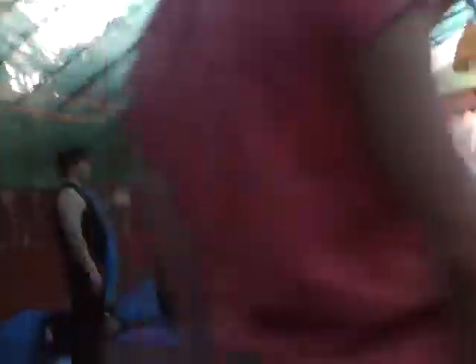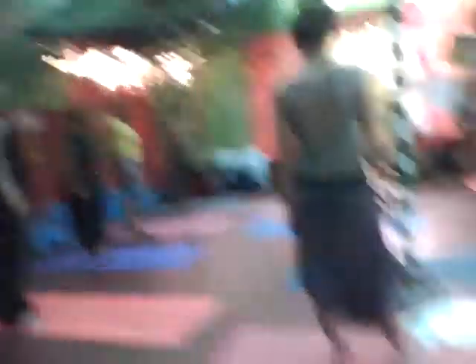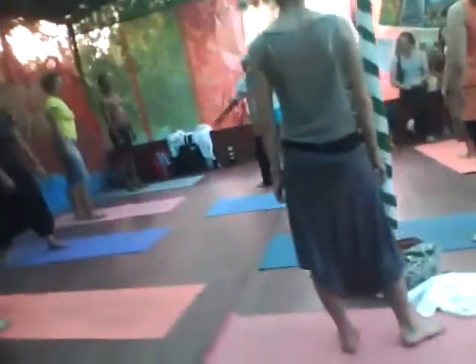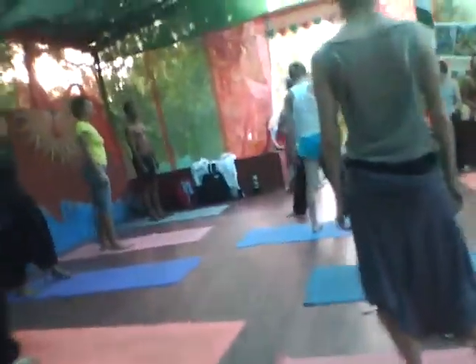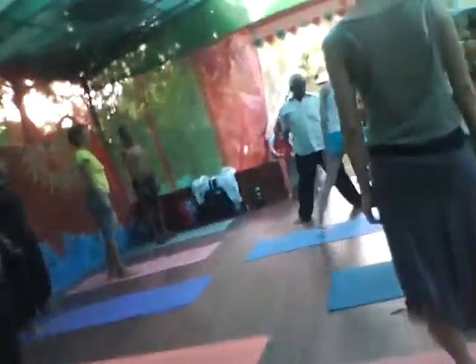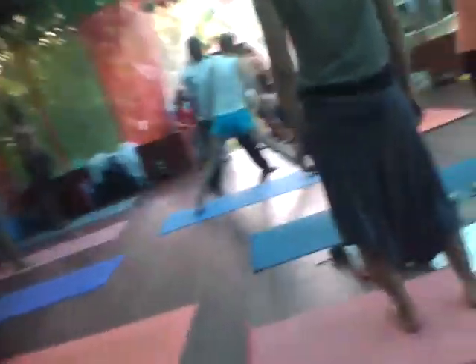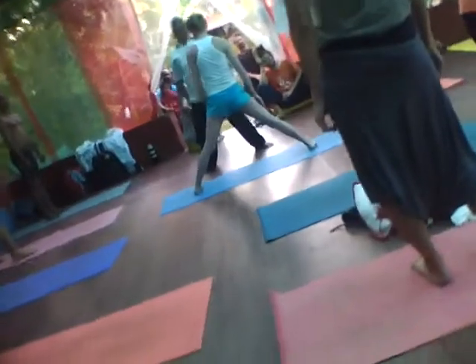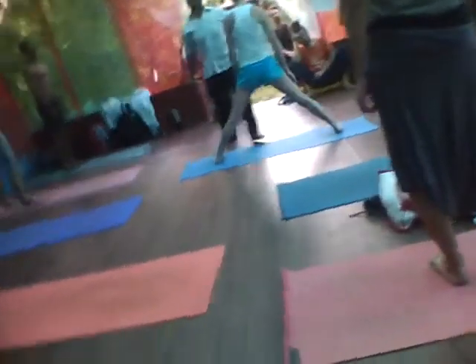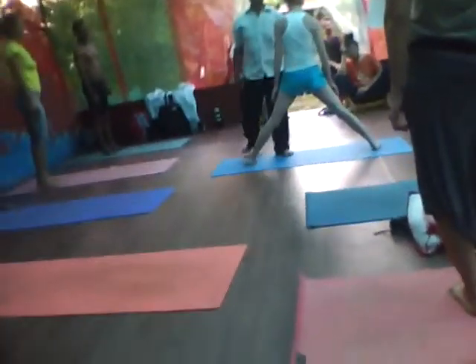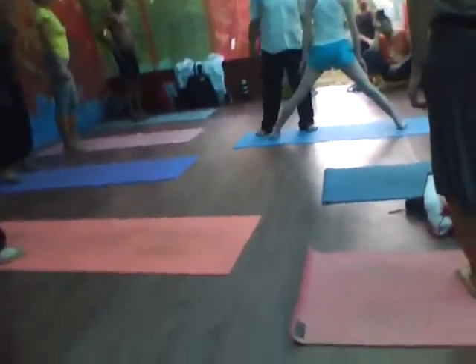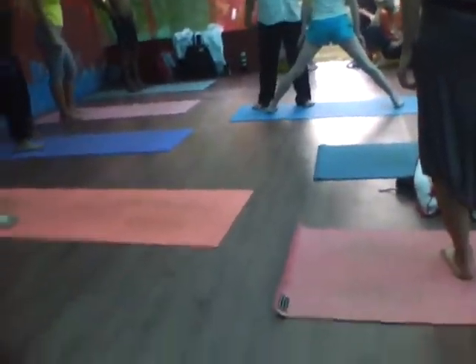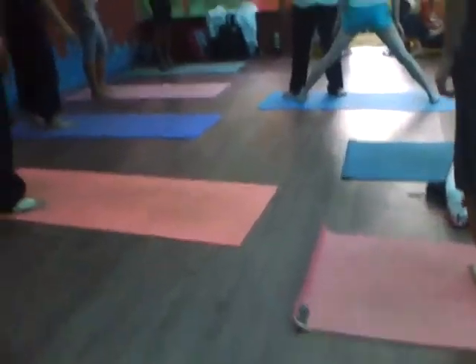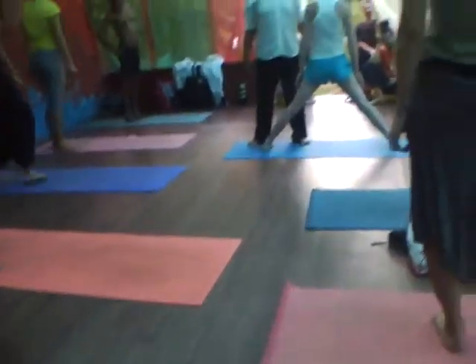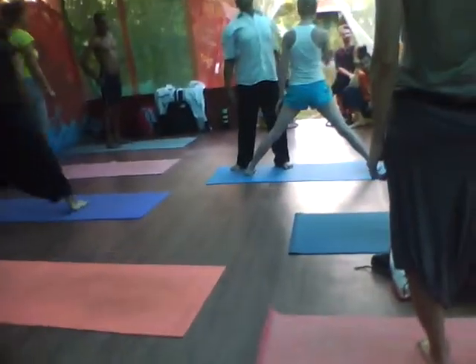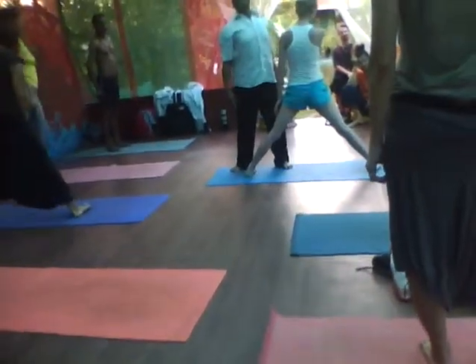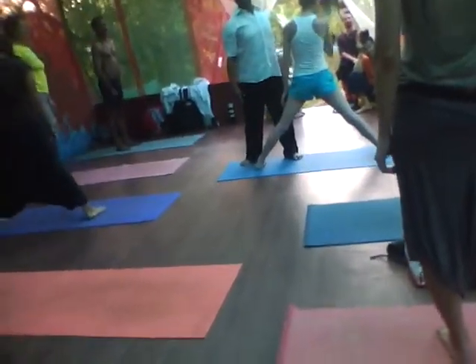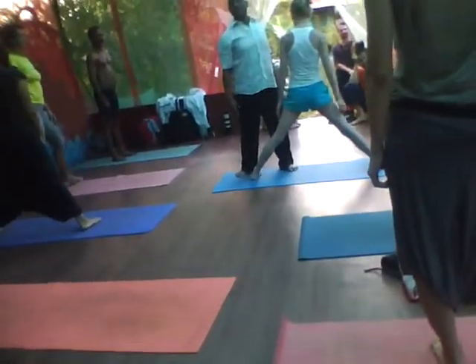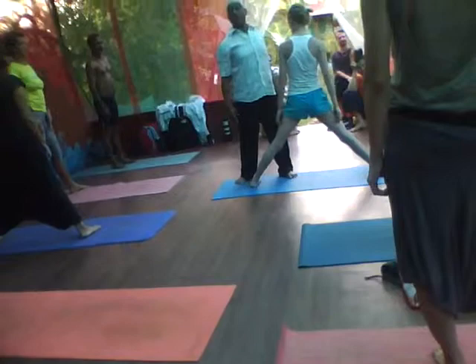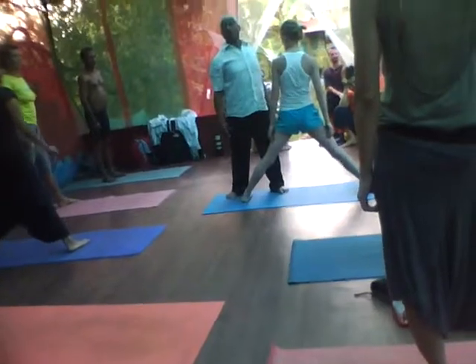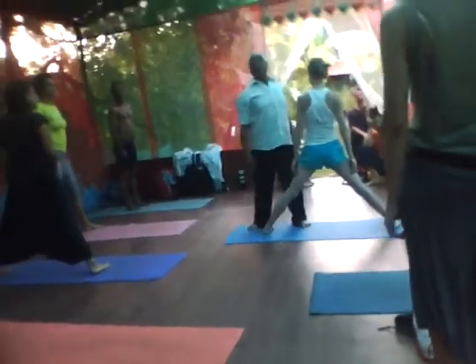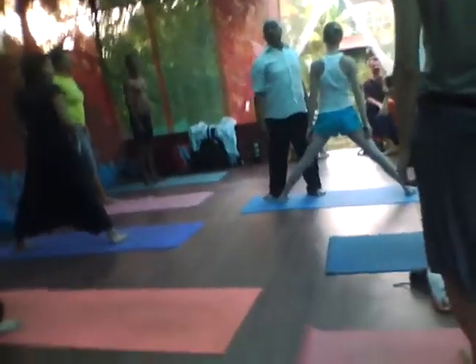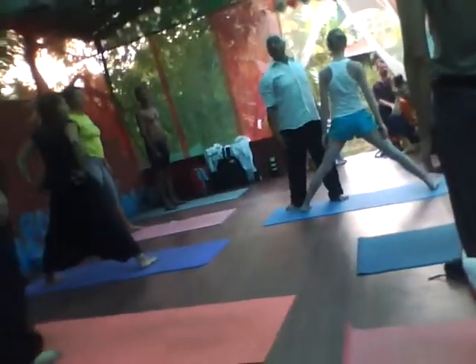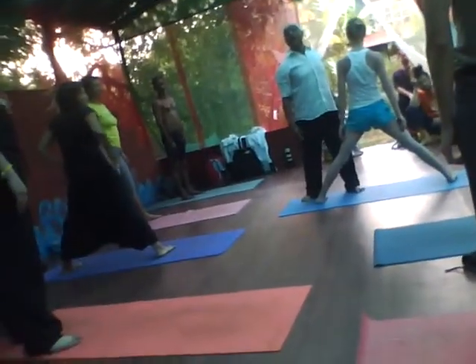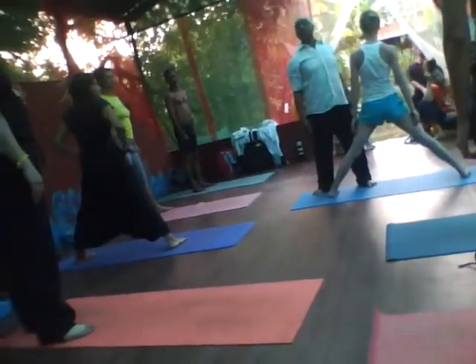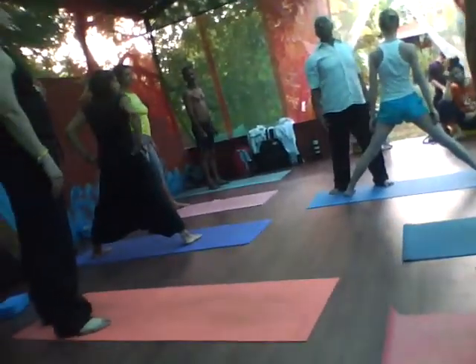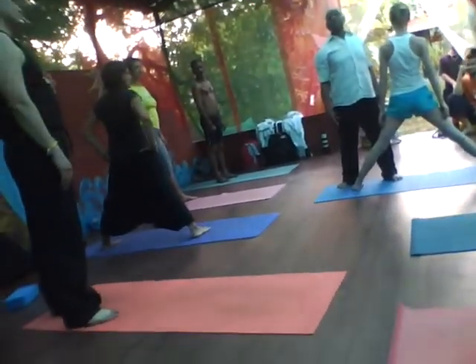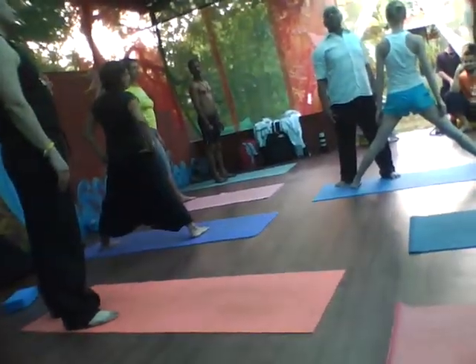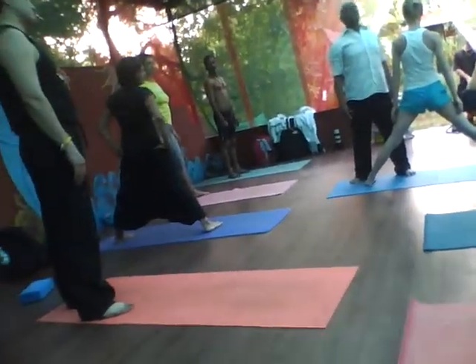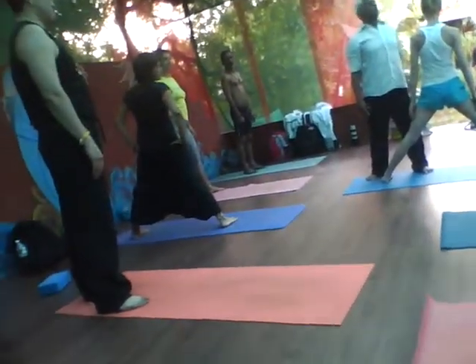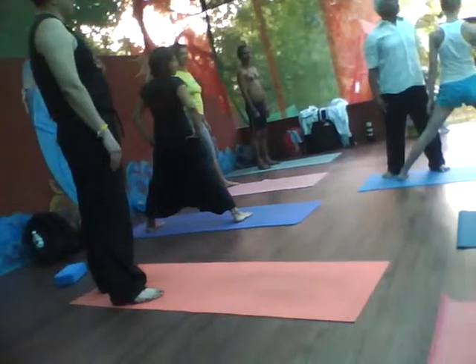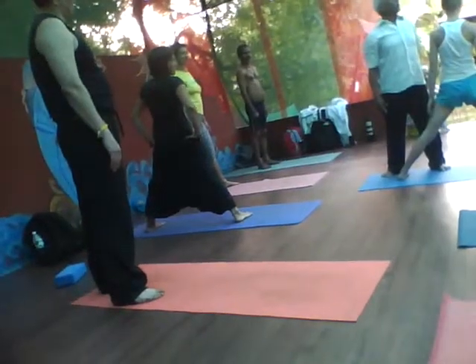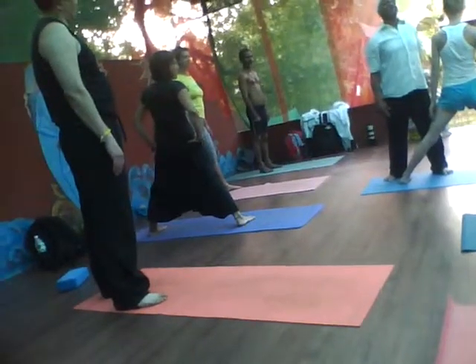Look here. Here is the pranayama. Here is a very beautiful twisting. And here is balance. Here is a very powerful form of the muscle.